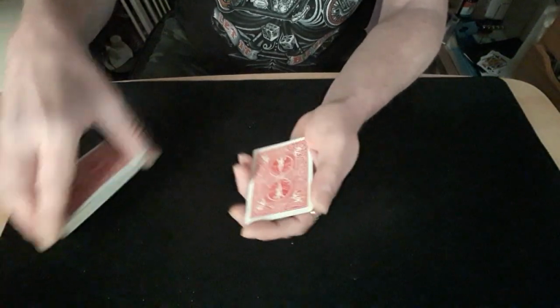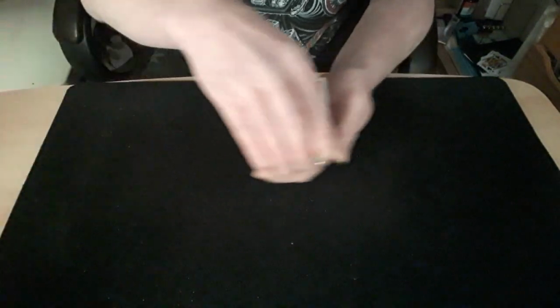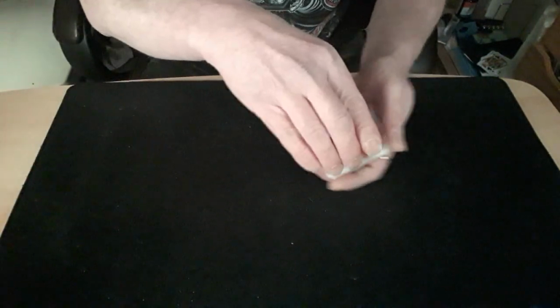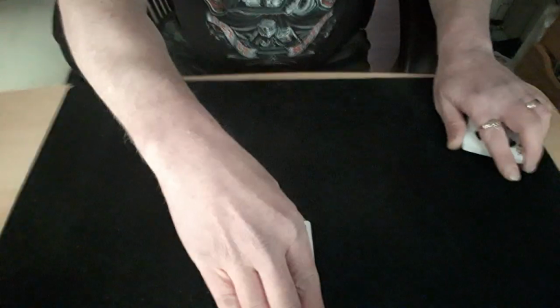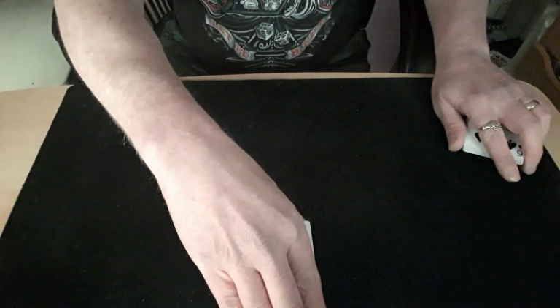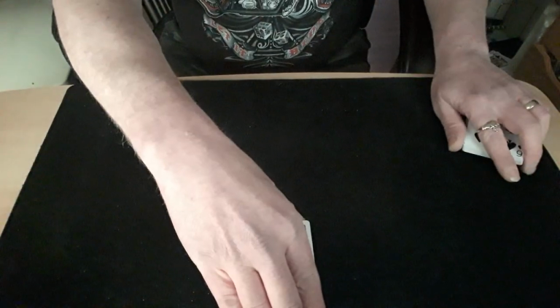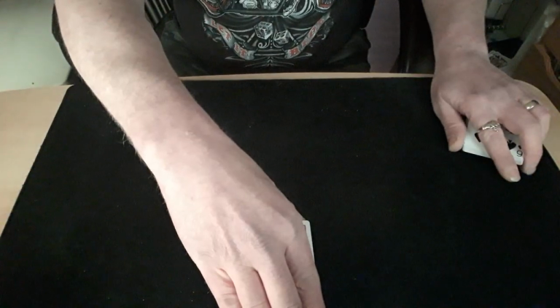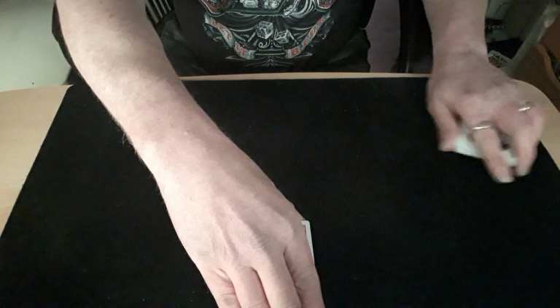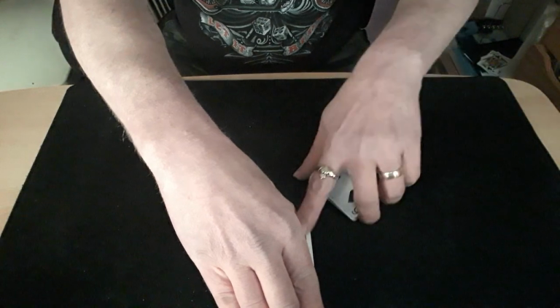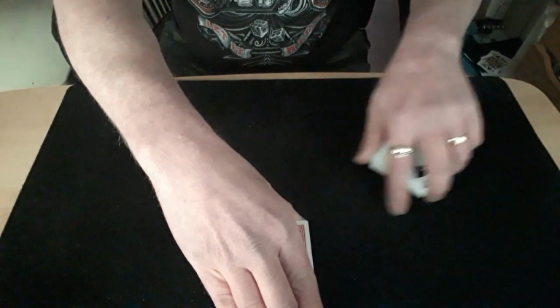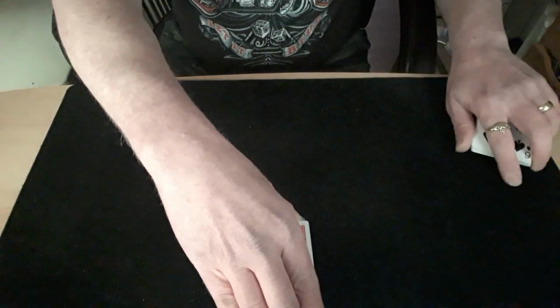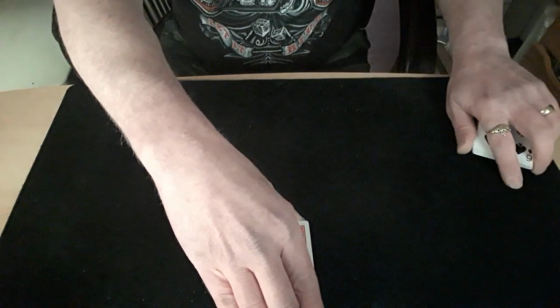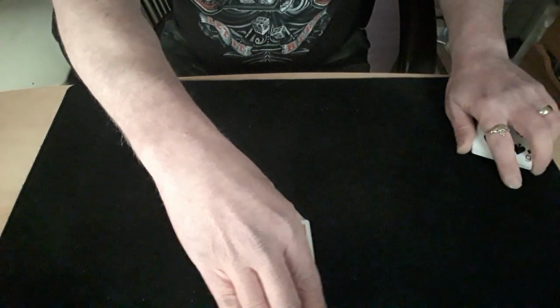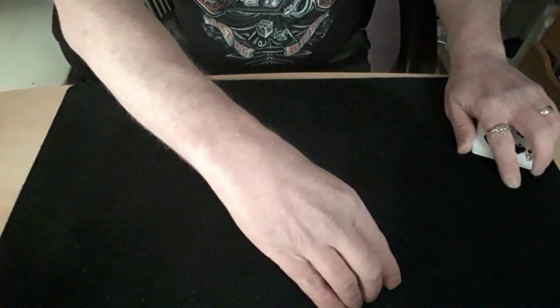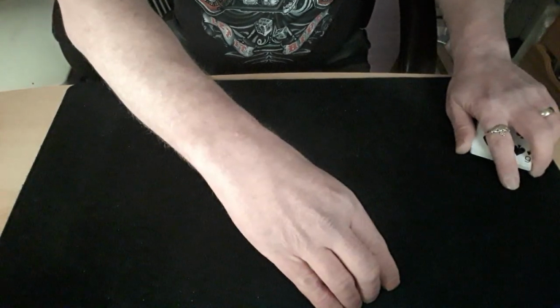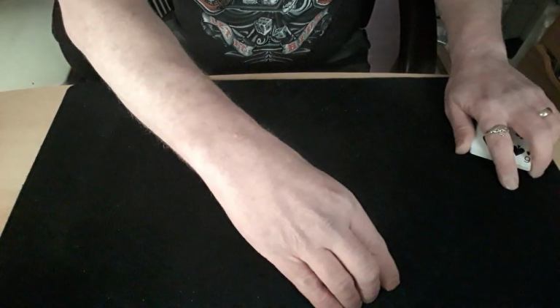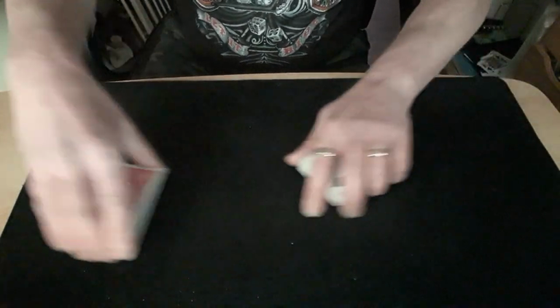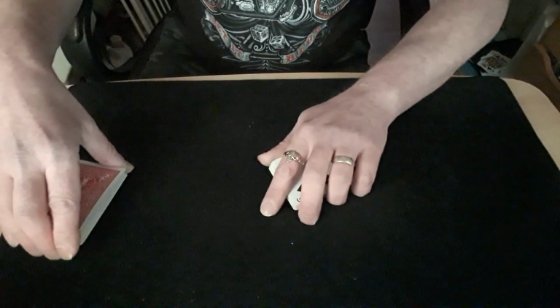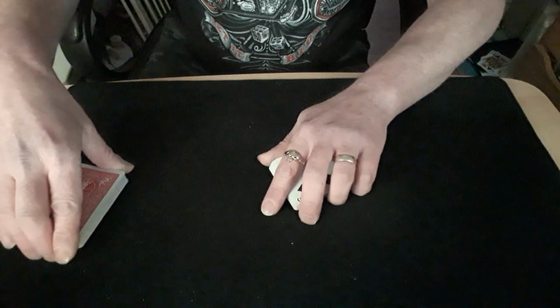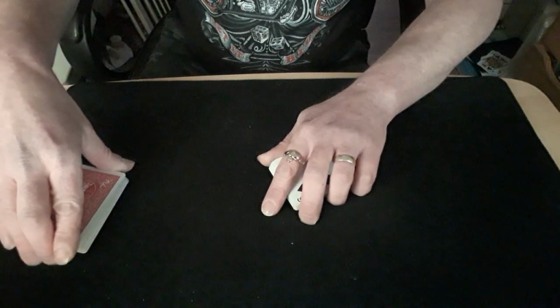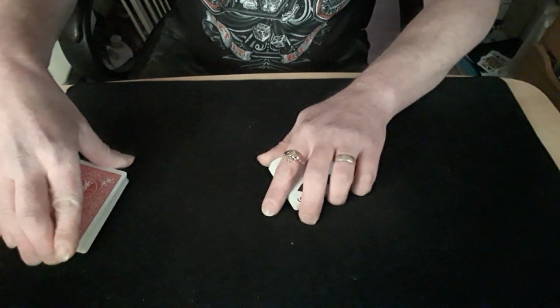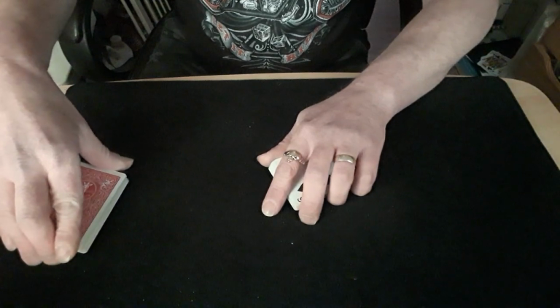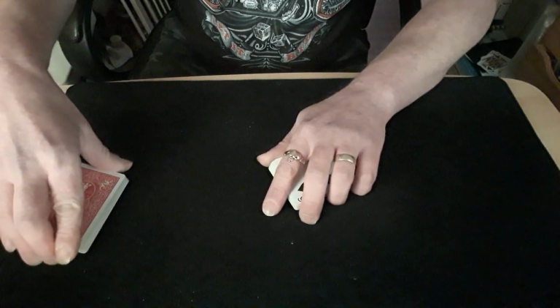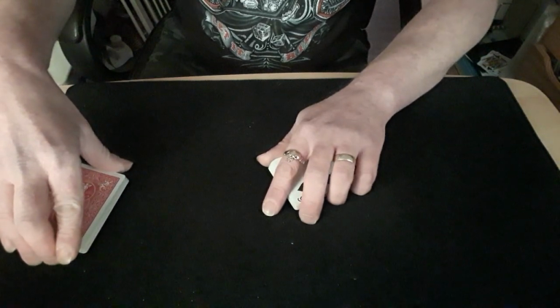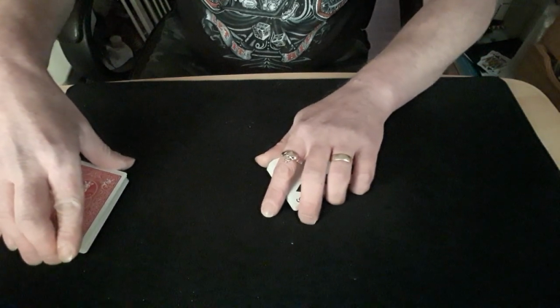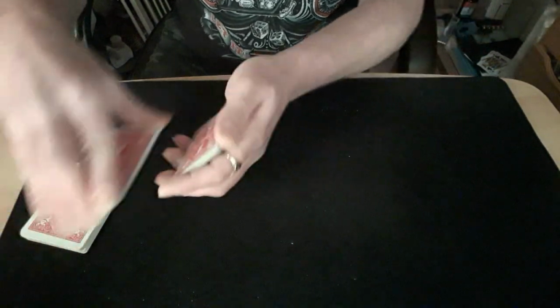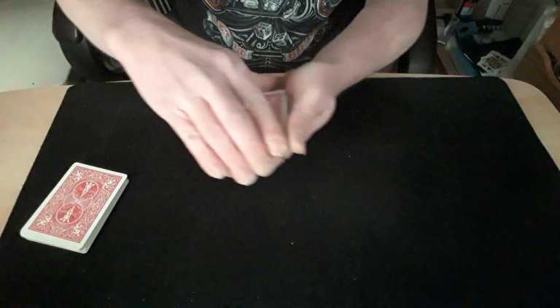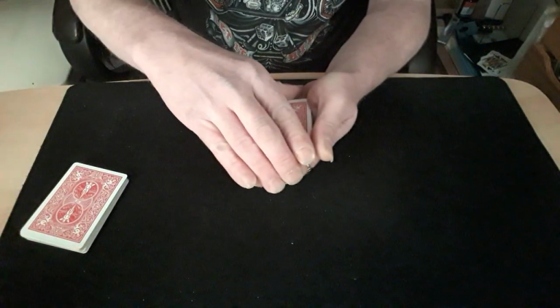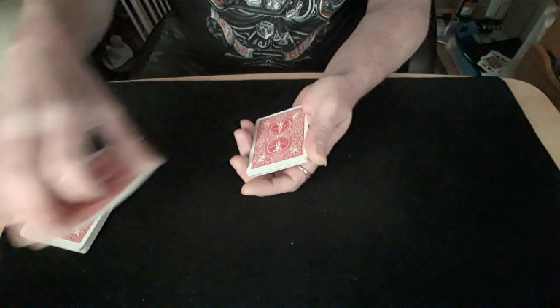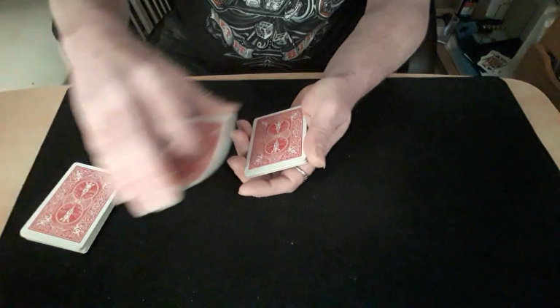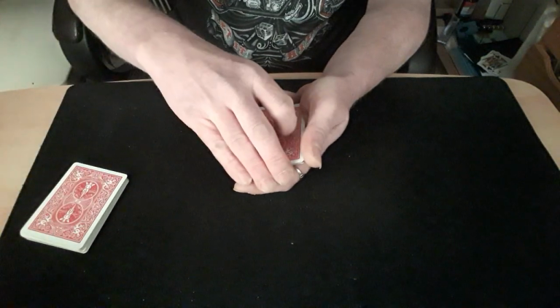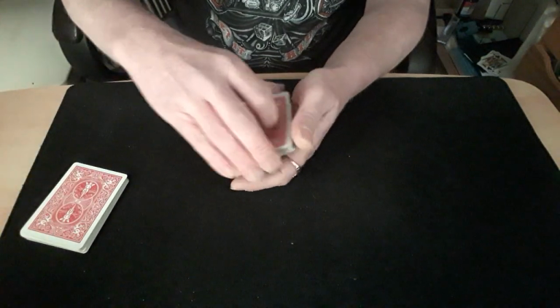Put your hand down in front of them so they can't see the packet going down. What you're going to be doing is breaking it off and wrist-killing — make sure you don't have it like that where they can see a corner. You're going to wrist-kill that hand, drop everything except for that top card, then pull your two hands together, transferring that top card onto here.